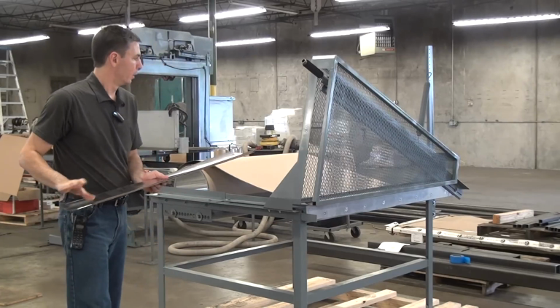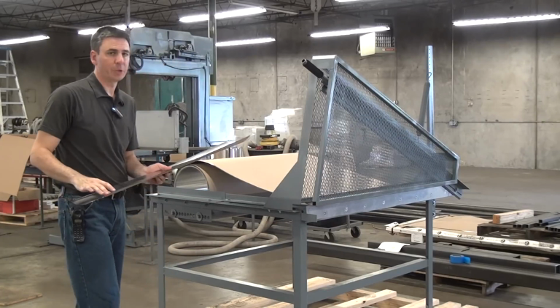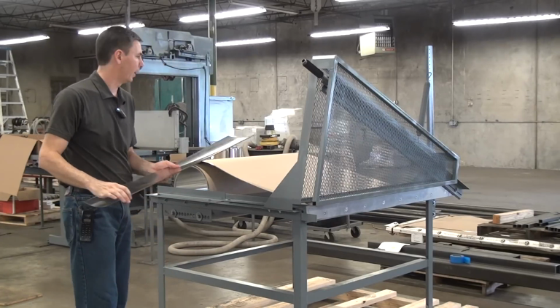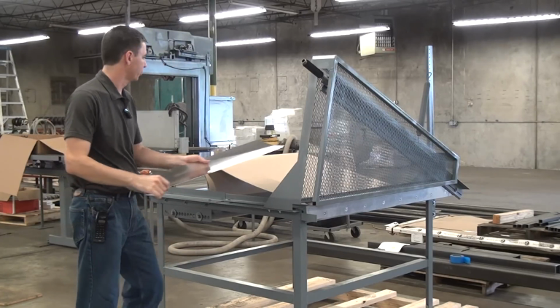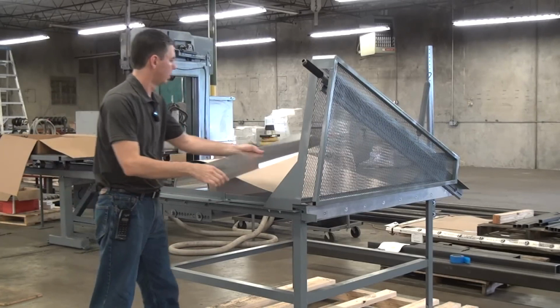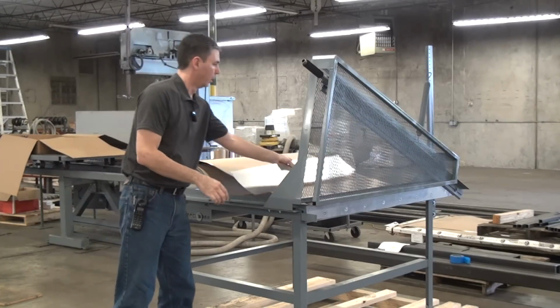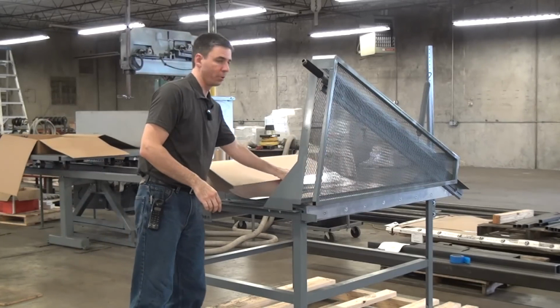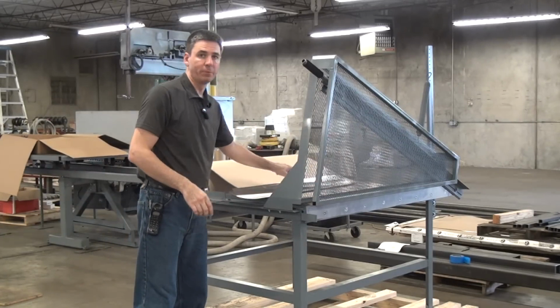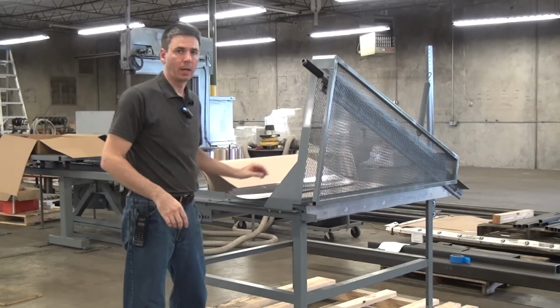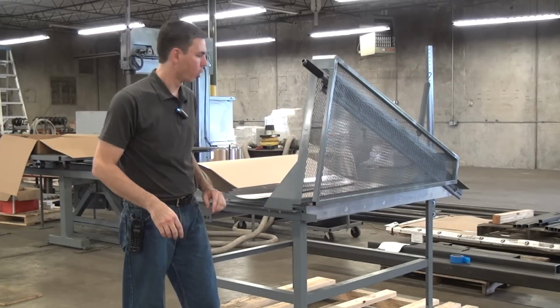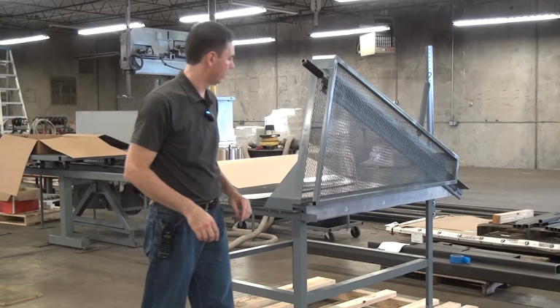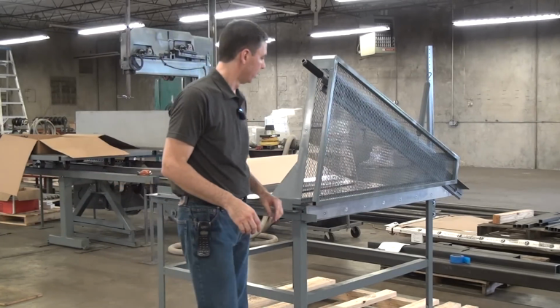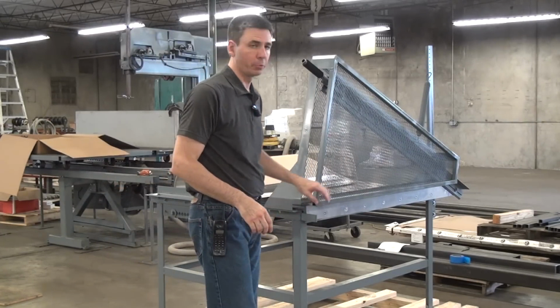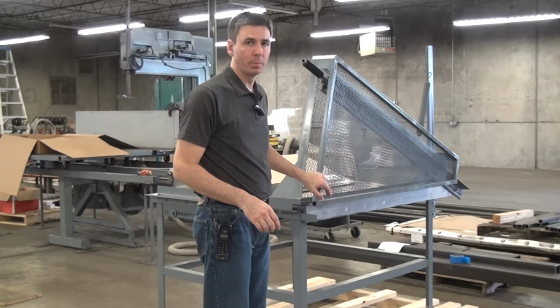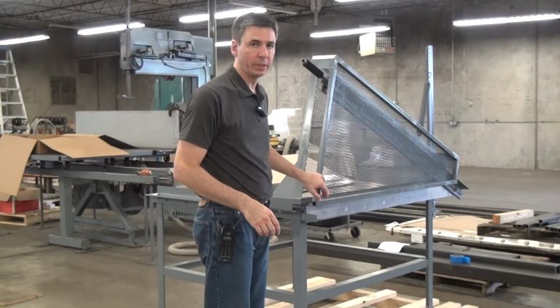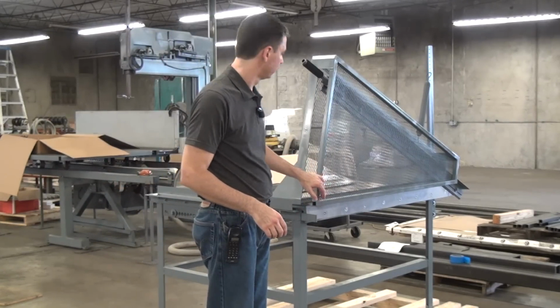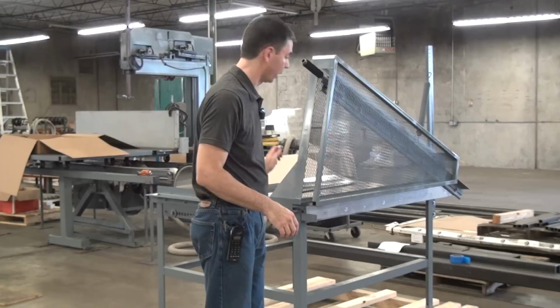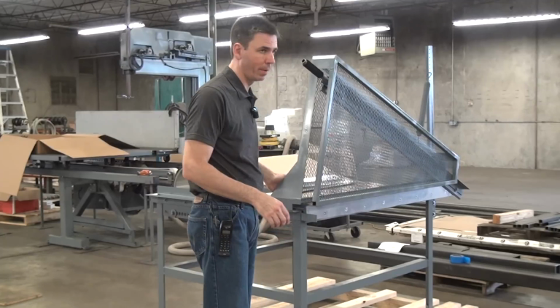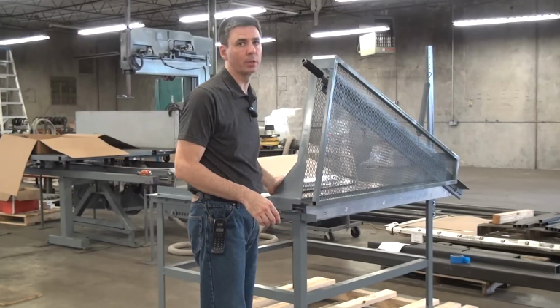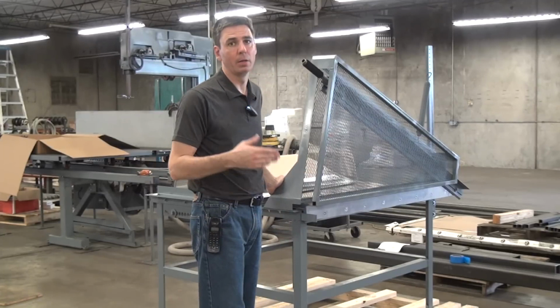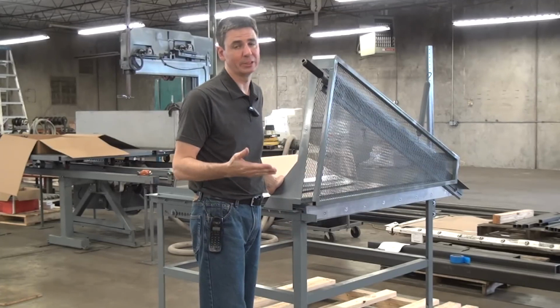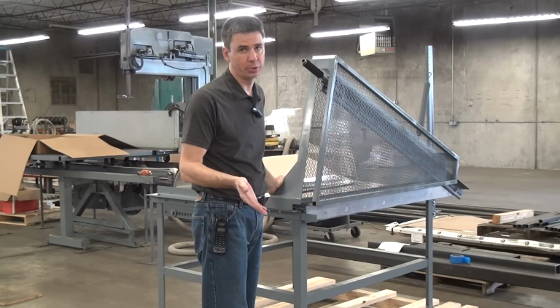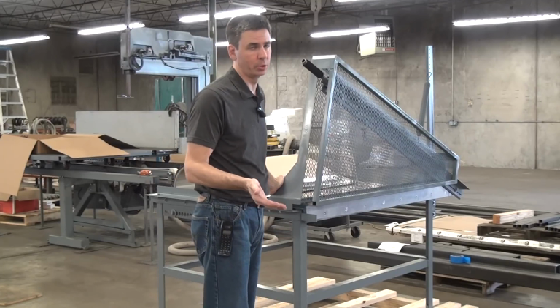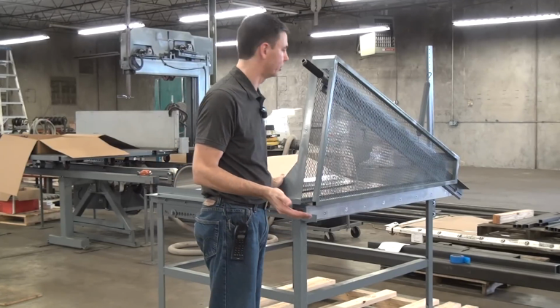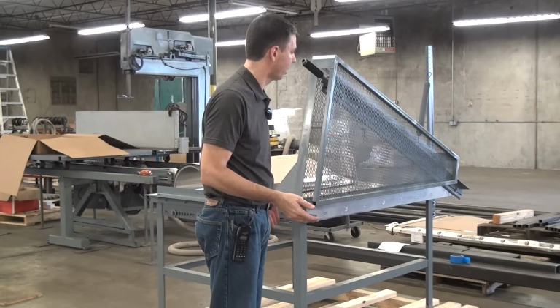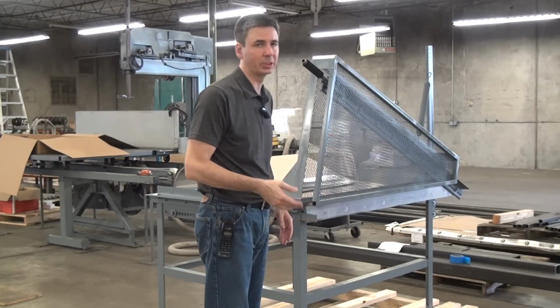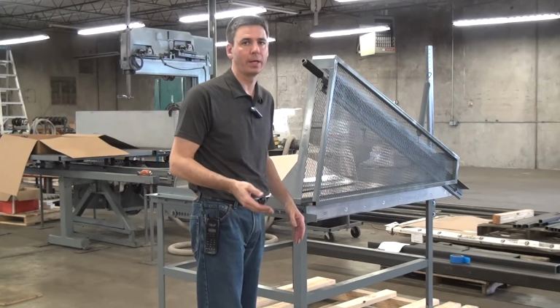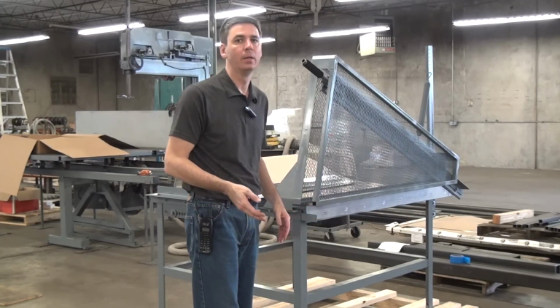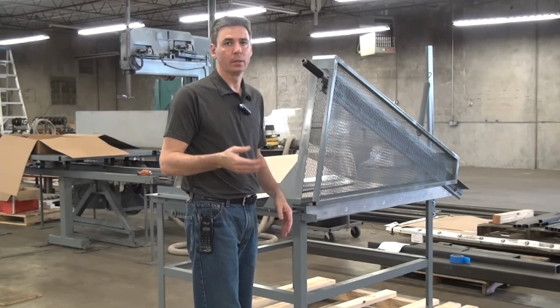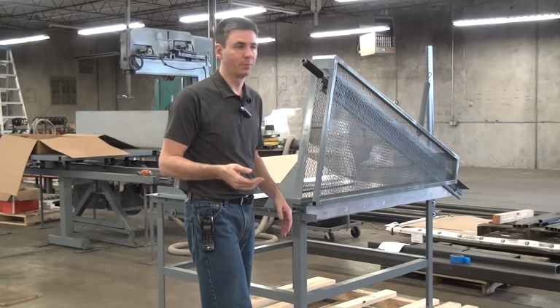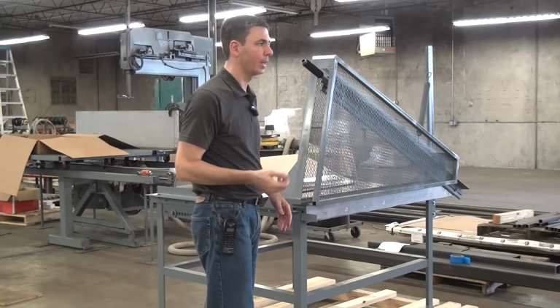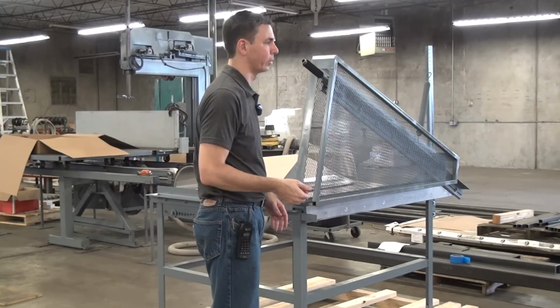This machine comes in three foot and four foot. The three foot machine — we're cutting three foot metal — it's called the Model 636, 36 inches. The Model 648 cuts 48 inch material.